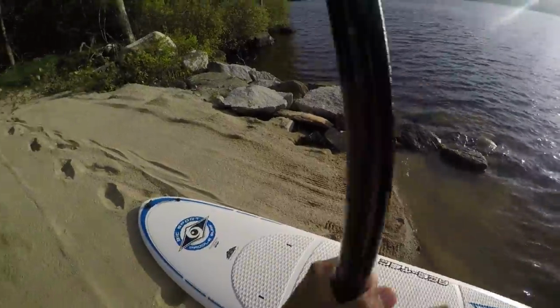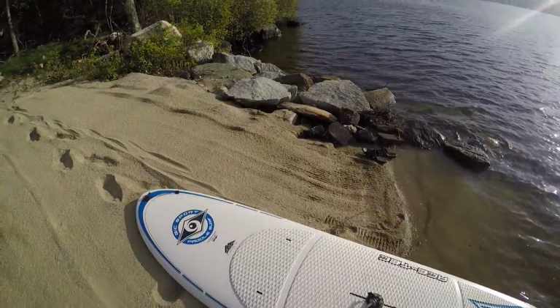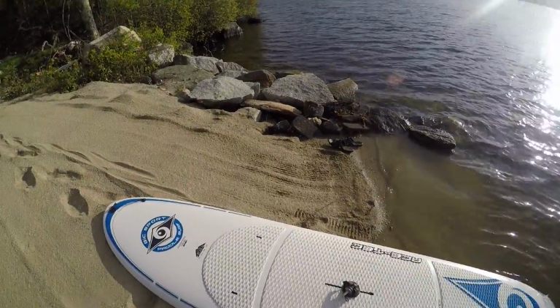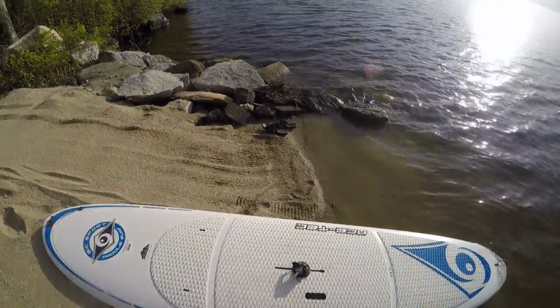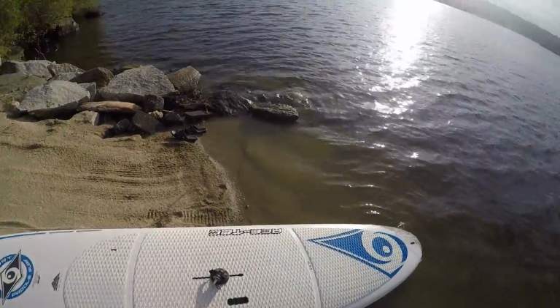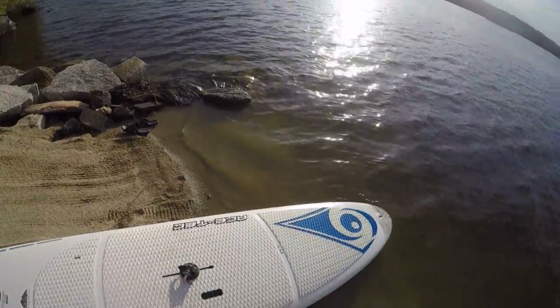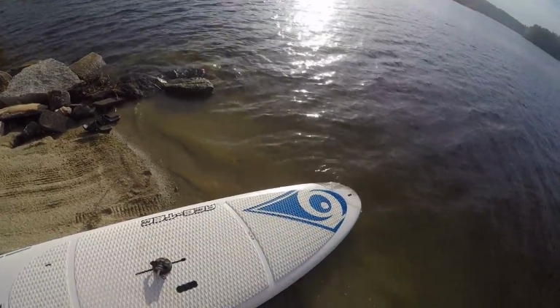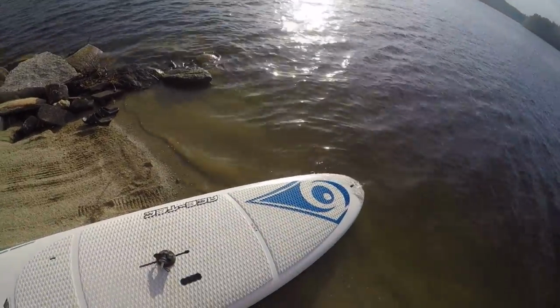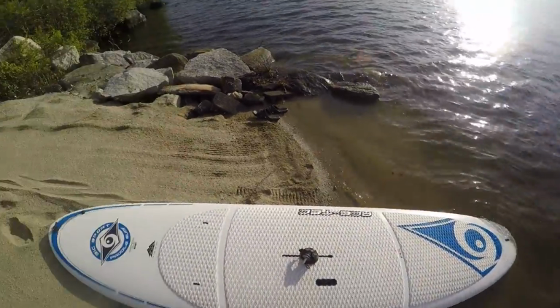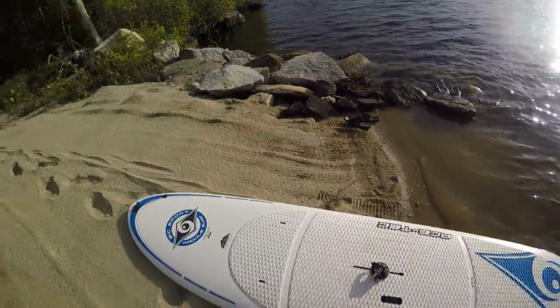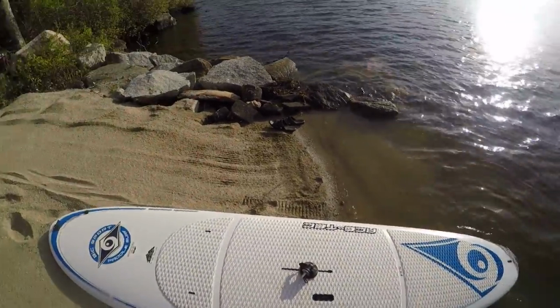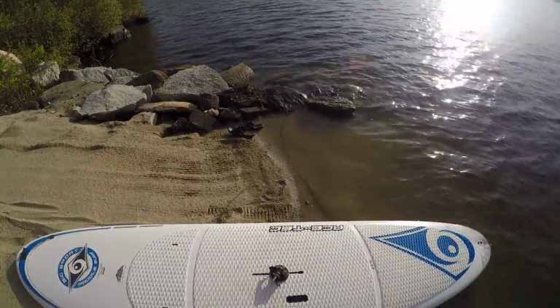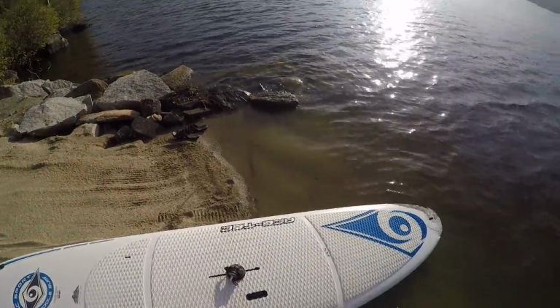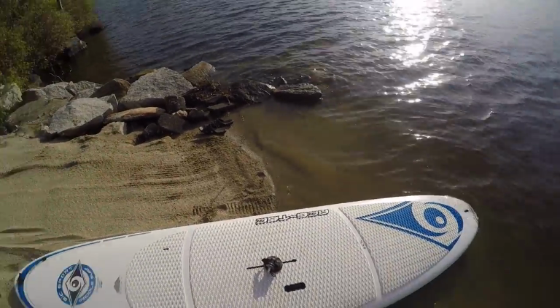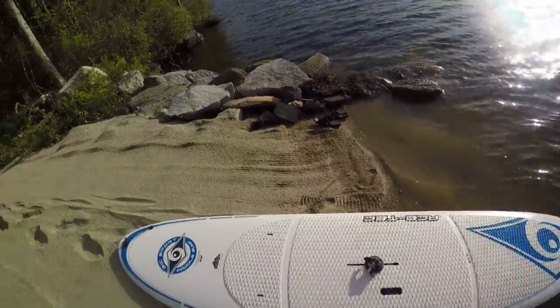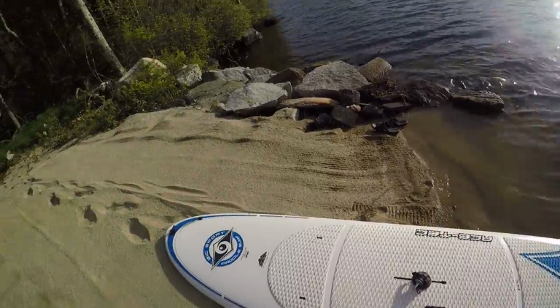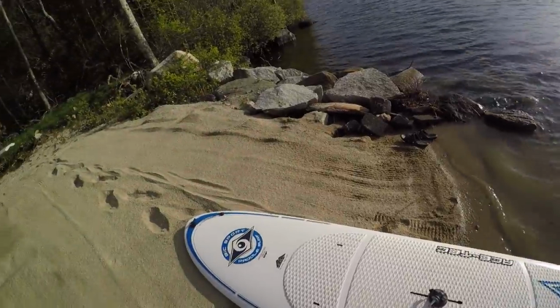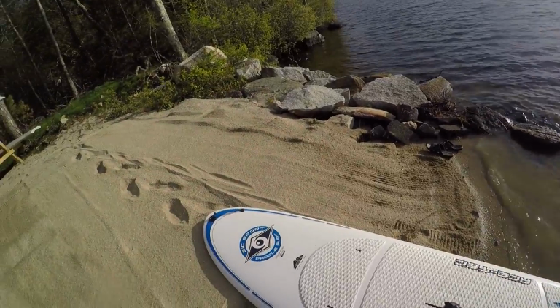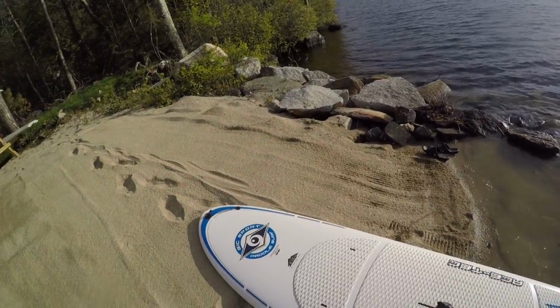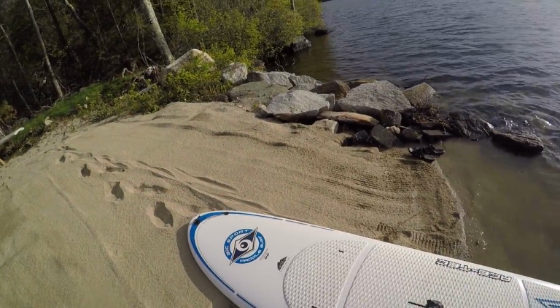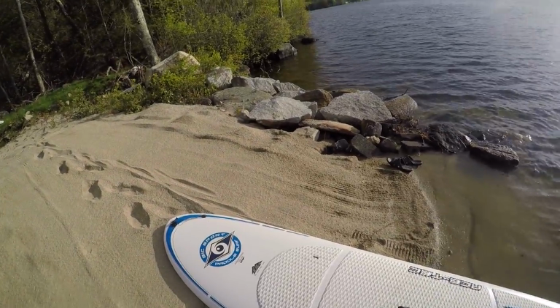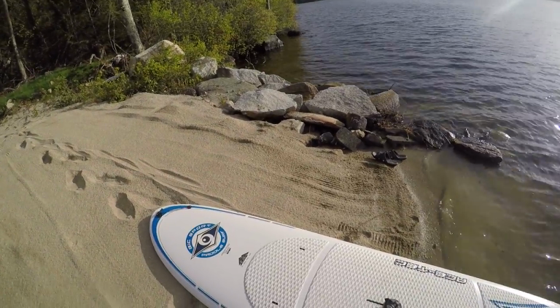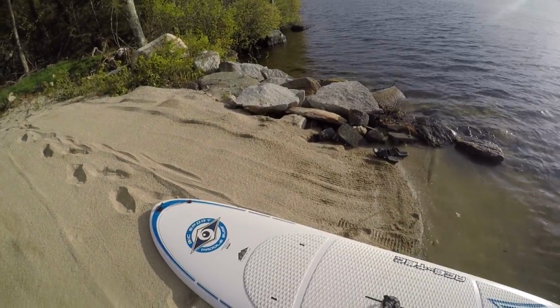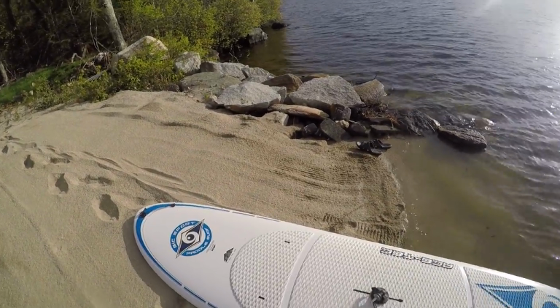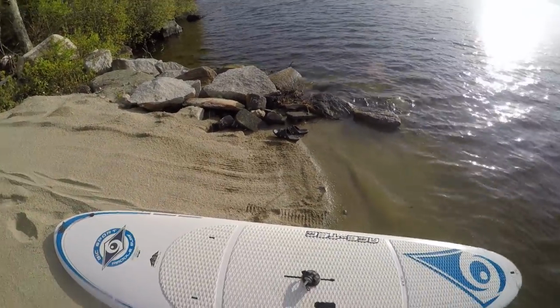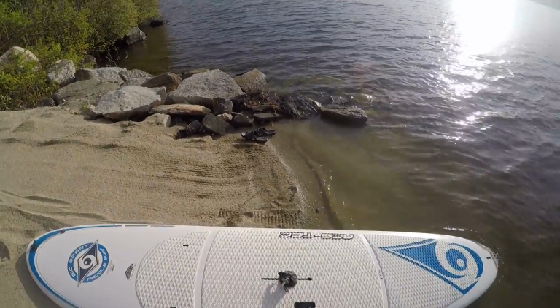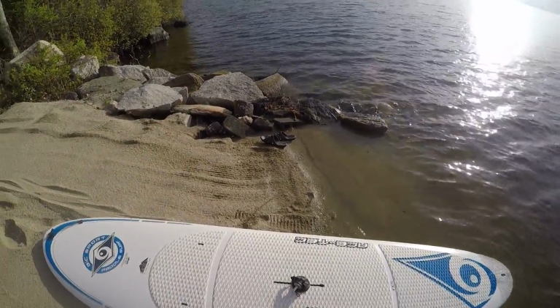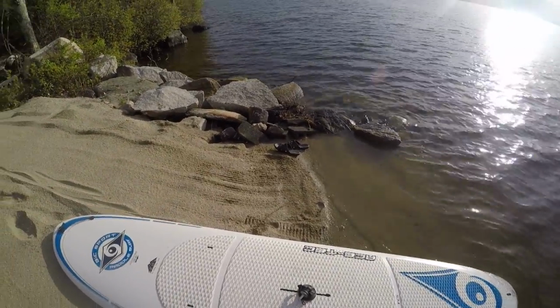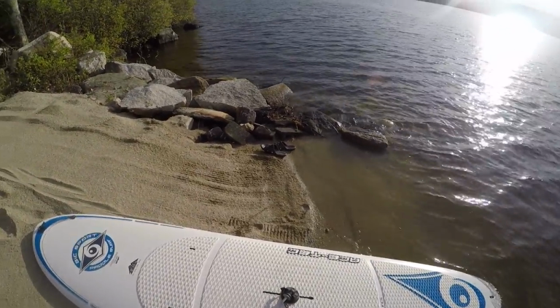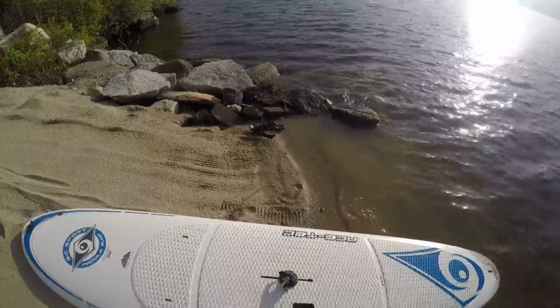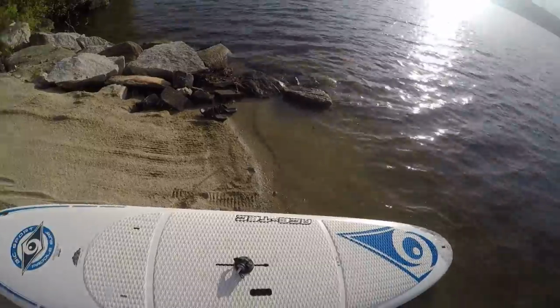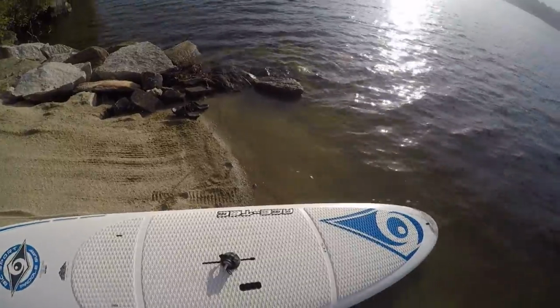Hello, this is Nick from ReviewOutlaw.com. Today I'm going to be reviewing the BIC Sport Paddle Surf, and this is also a windsurfer as well.